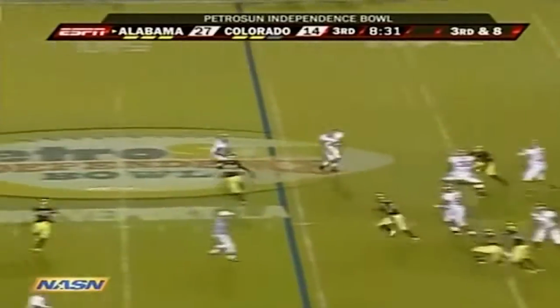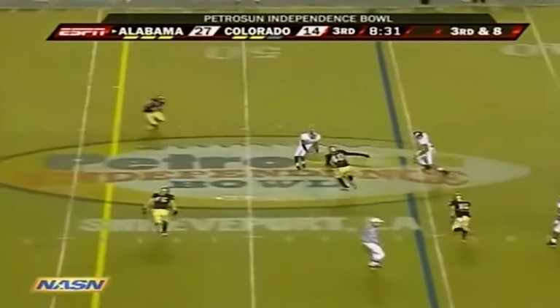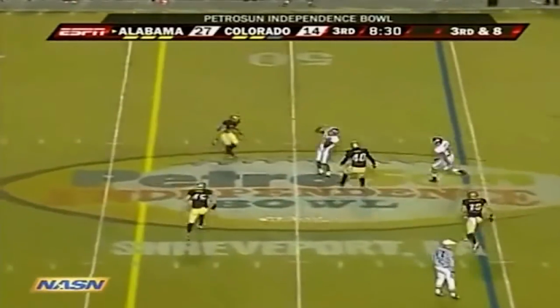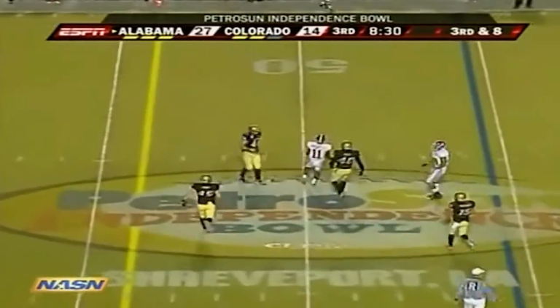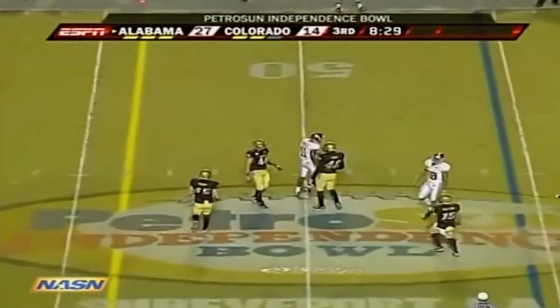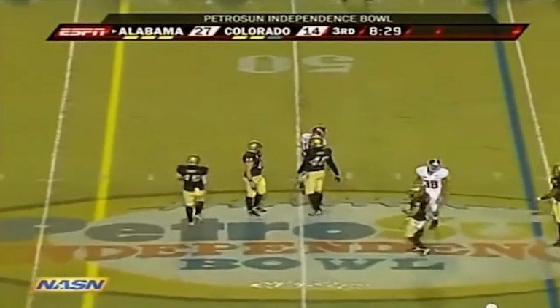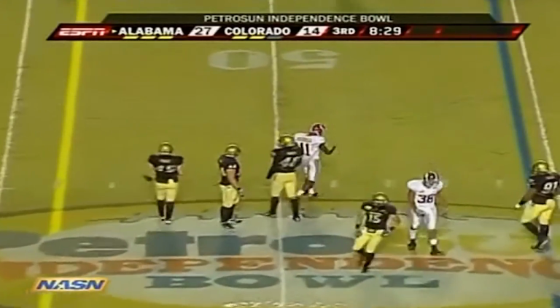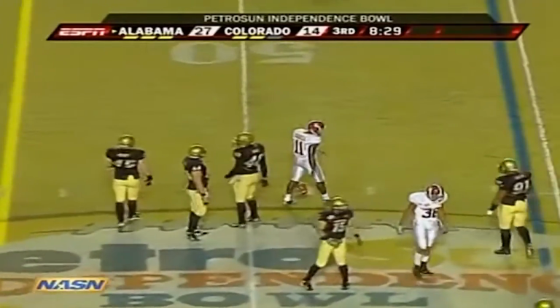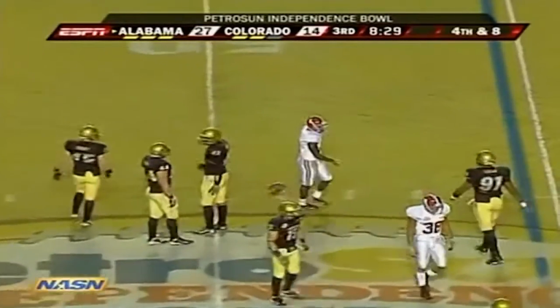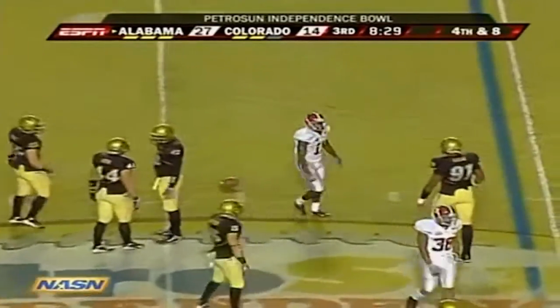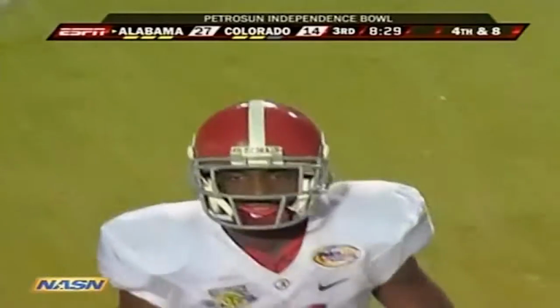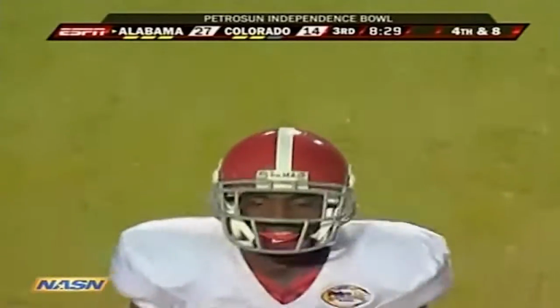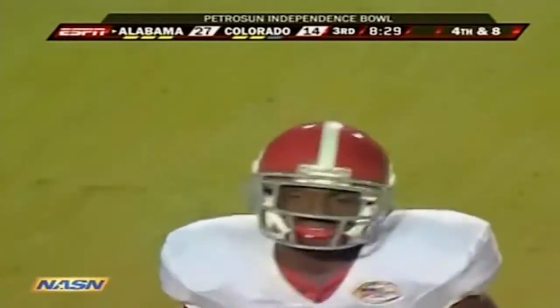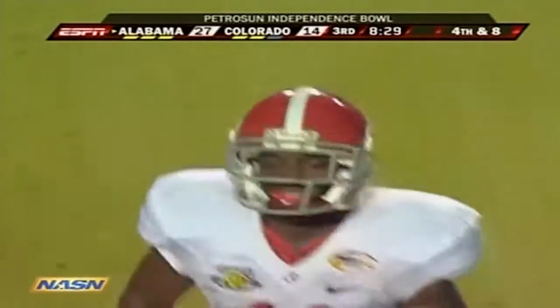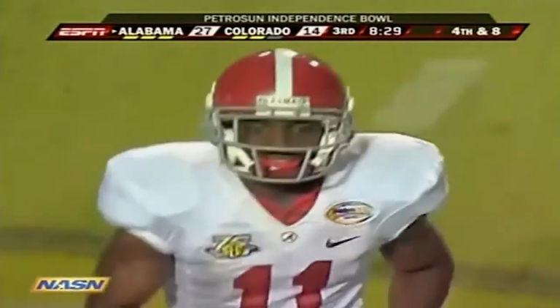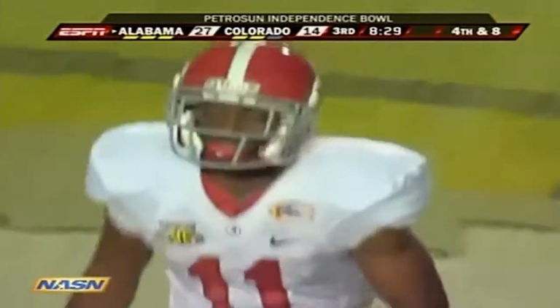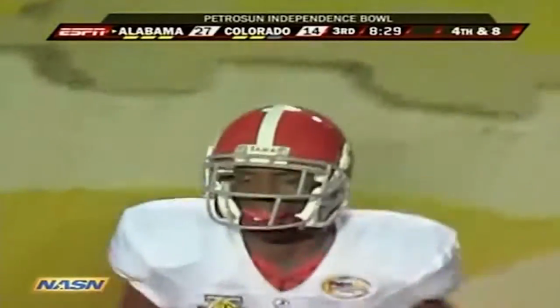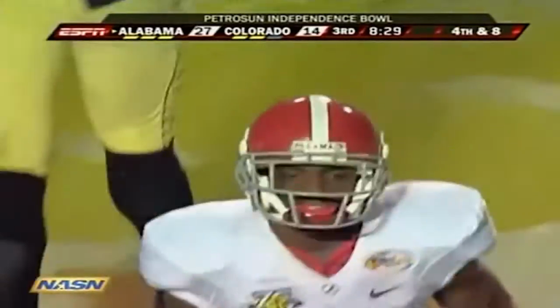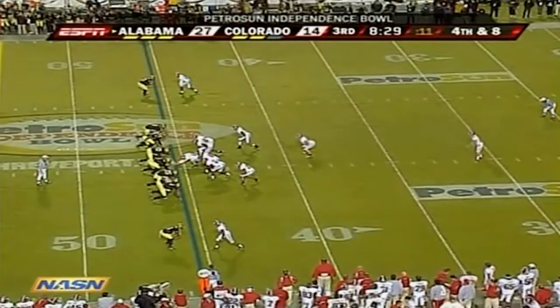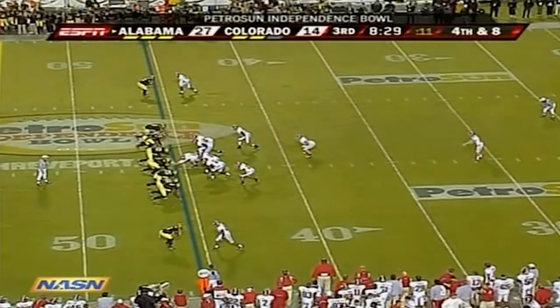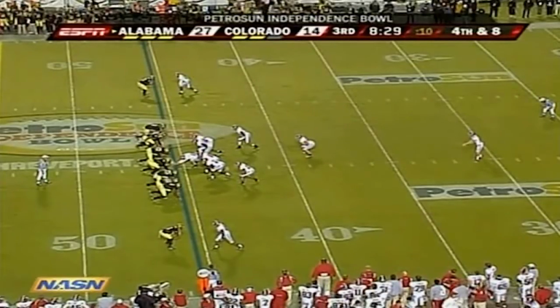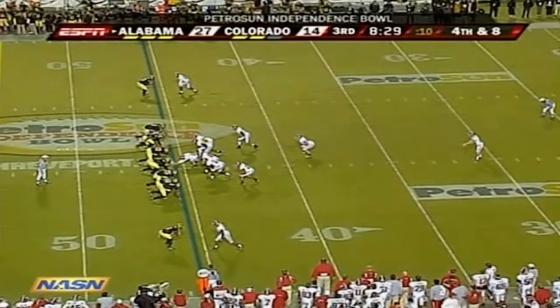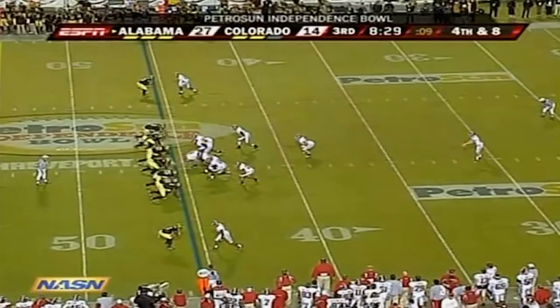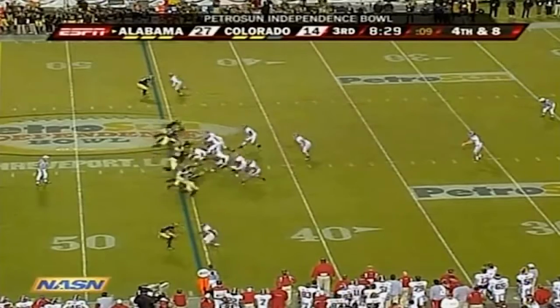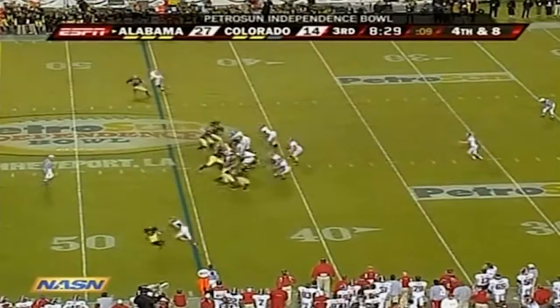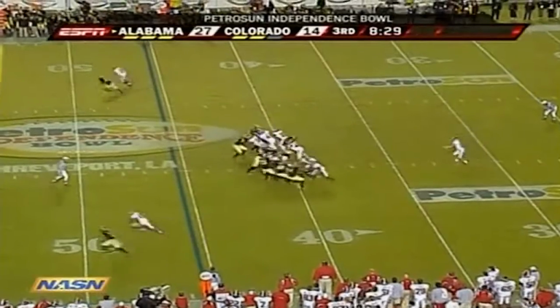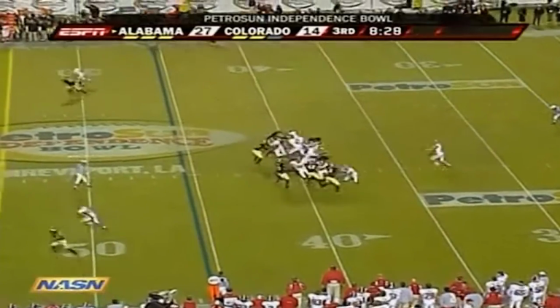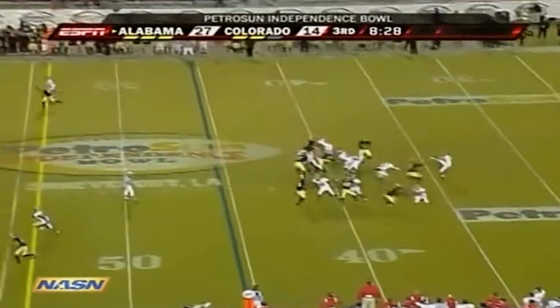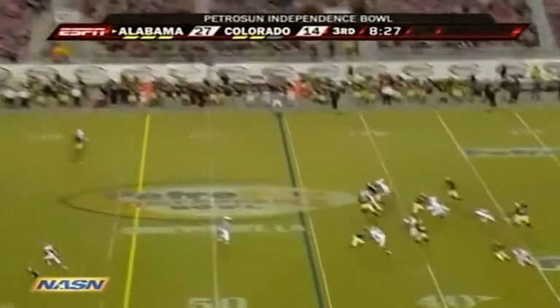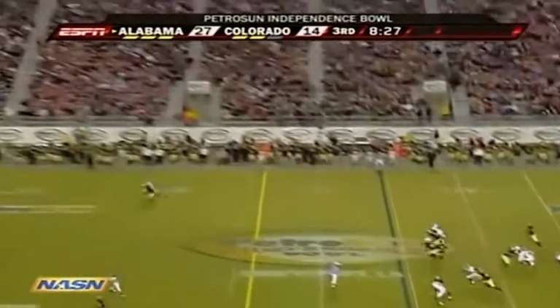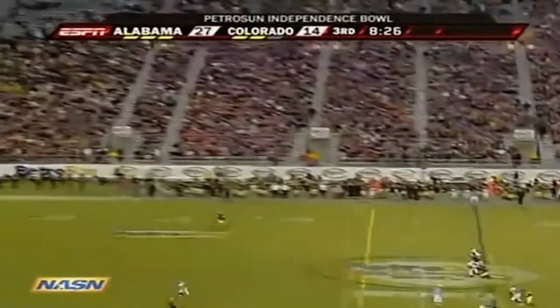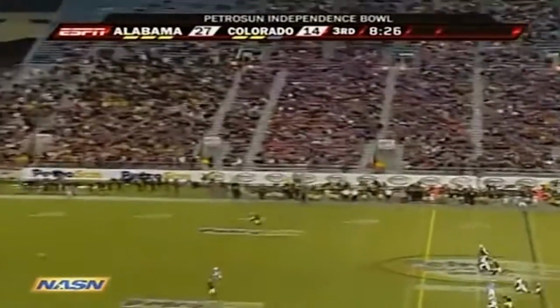Wilson — incomplete, intended for Caddell — it's time to punt for the Crimson Tide. Colorado's improved remarkably, marking four or five special teams areas this year — much improved.